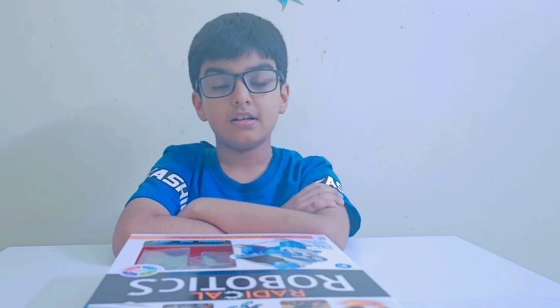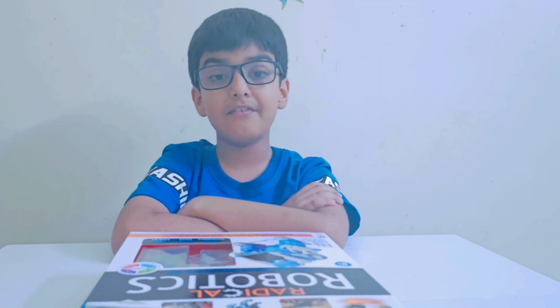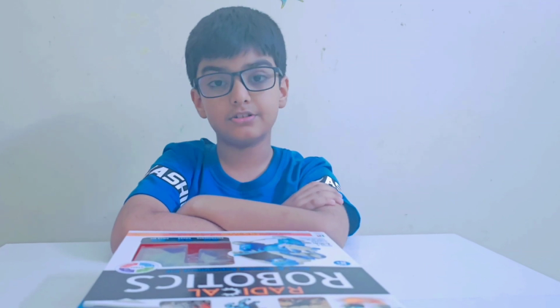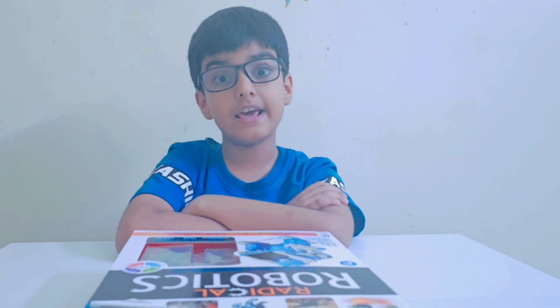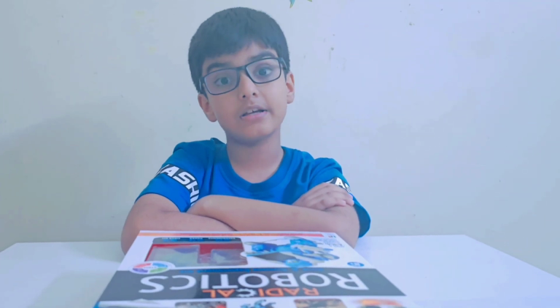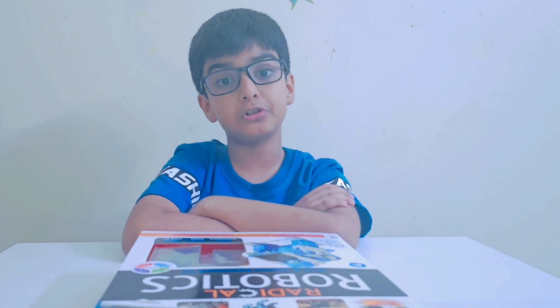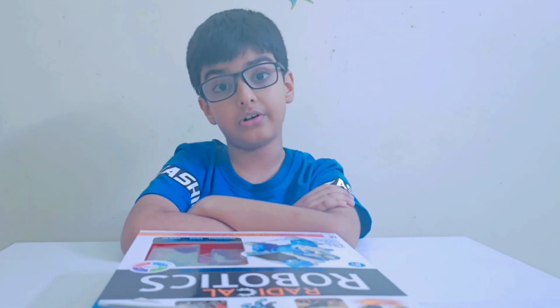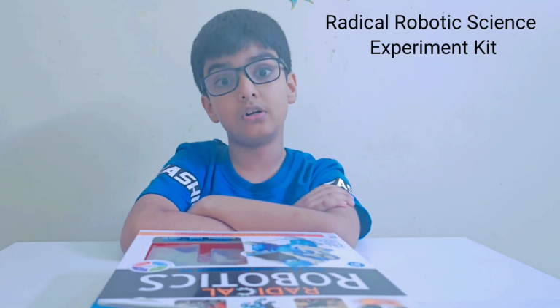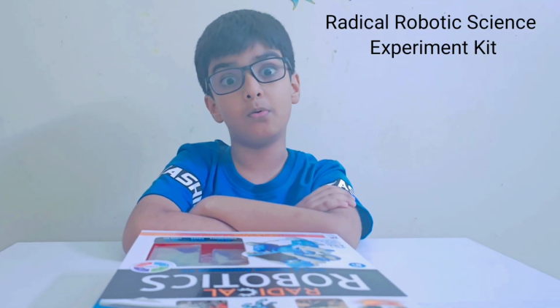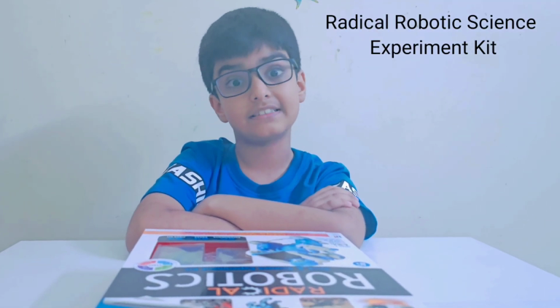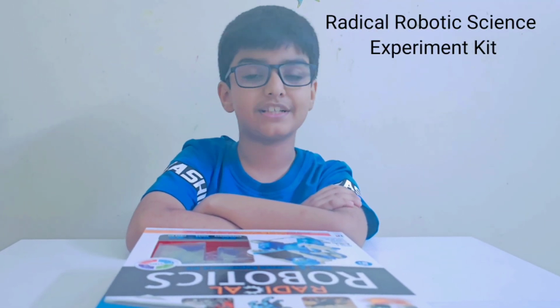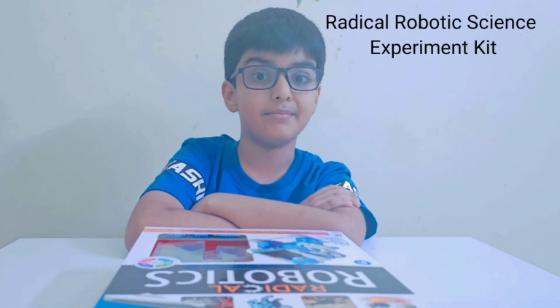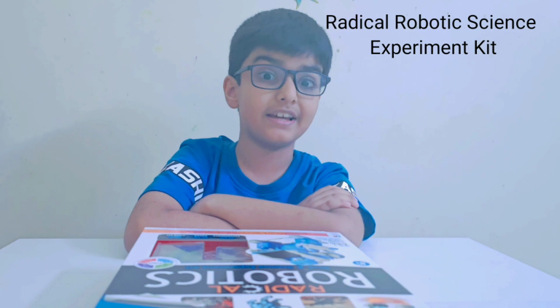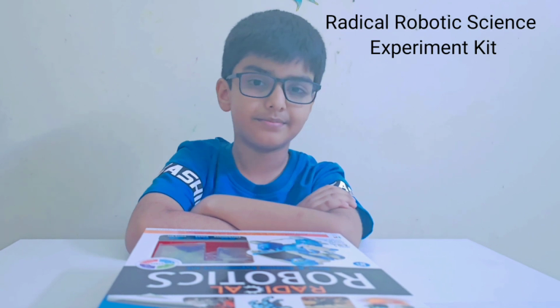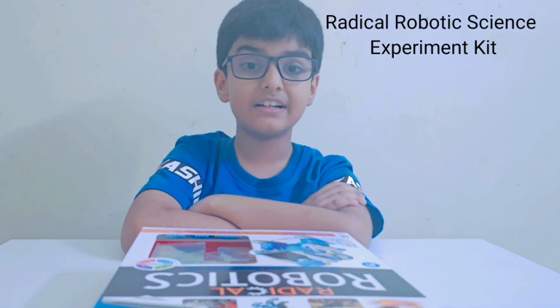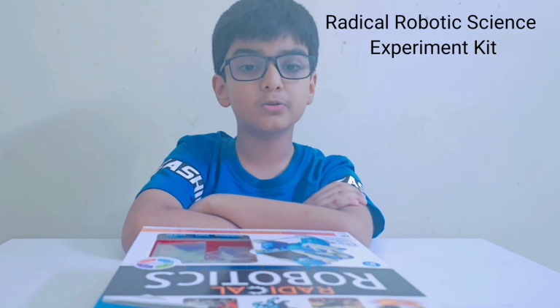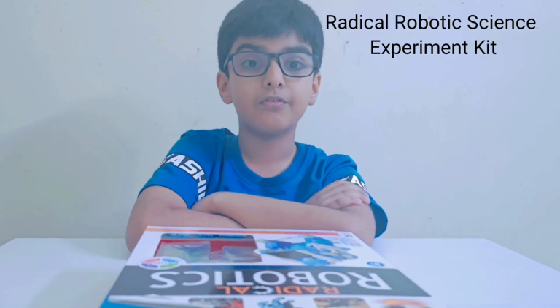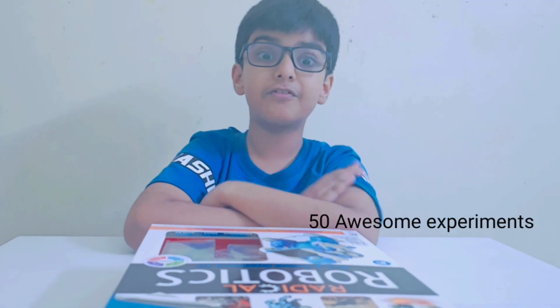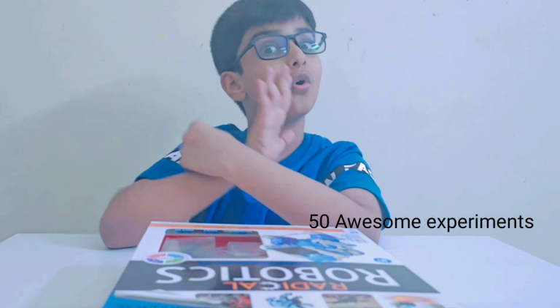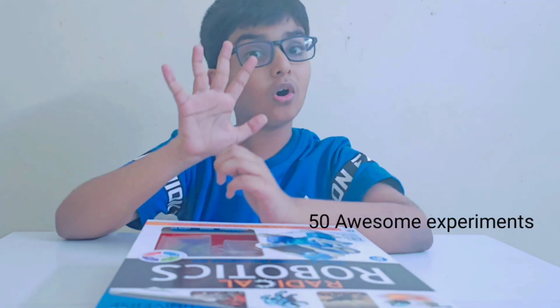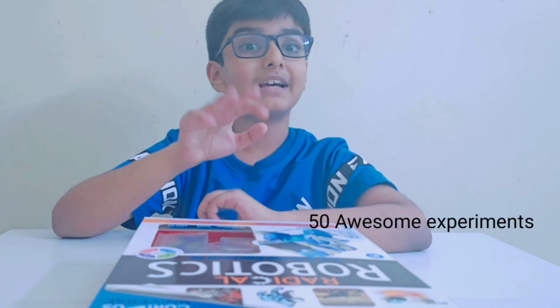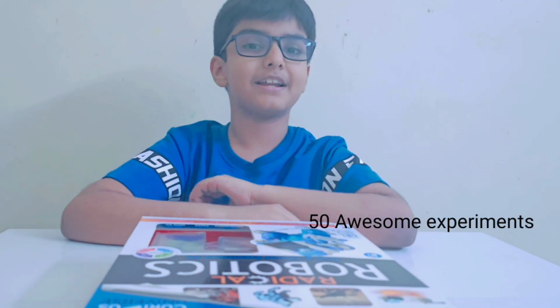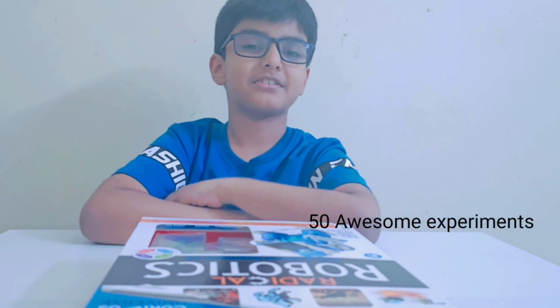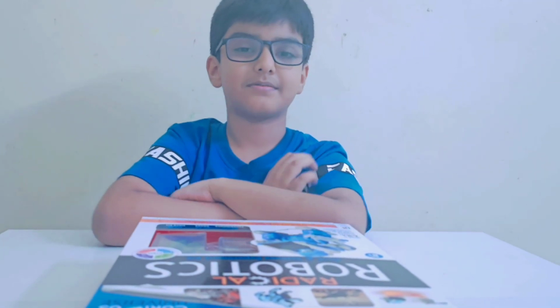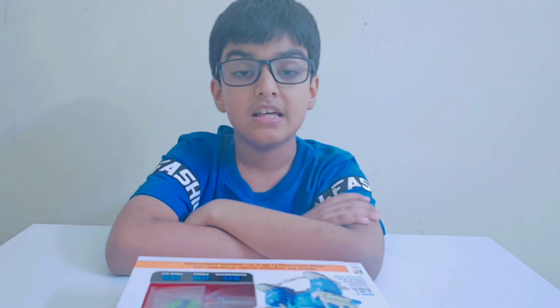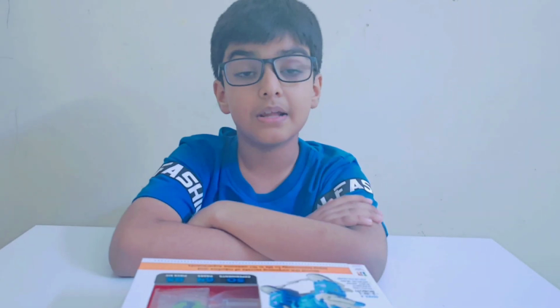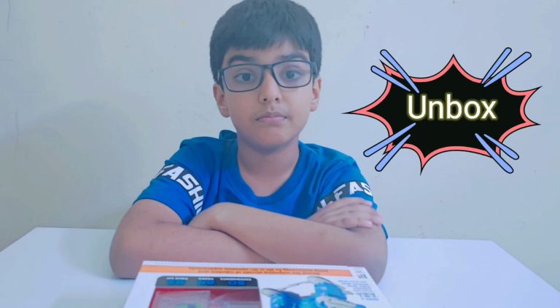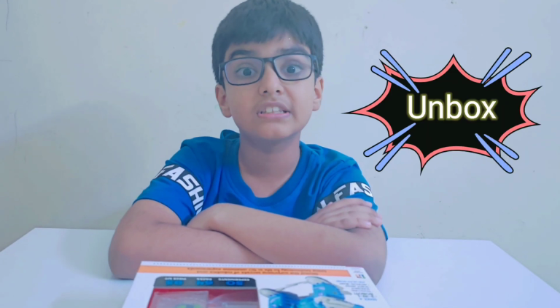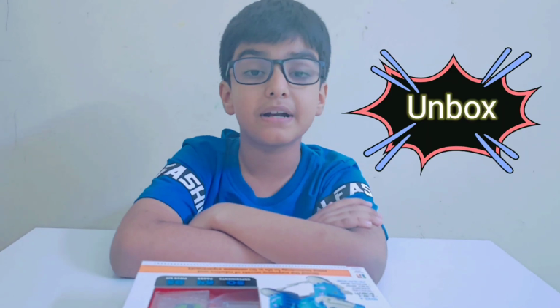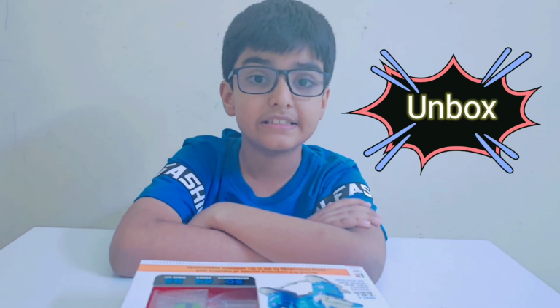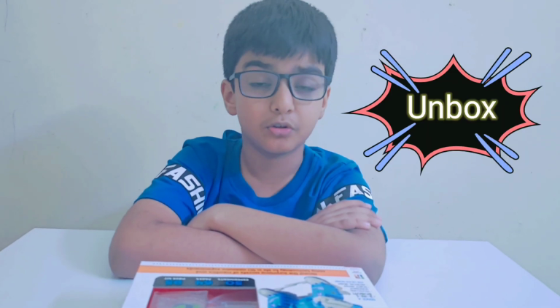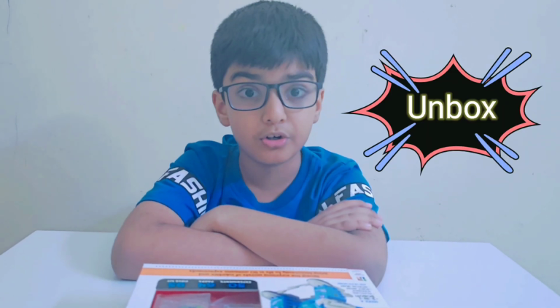Hi friends, so today I am going to show you the Radical Robotics Science Experiment Kit. It comes with 50 awesome experiments. Let's unbox the surprising secrets of robotics.